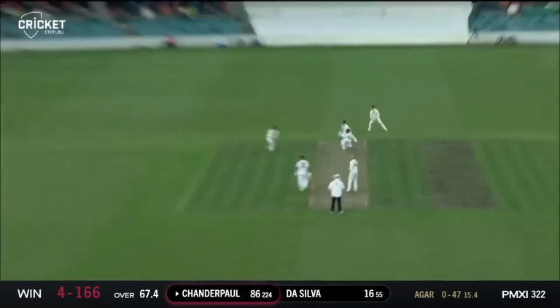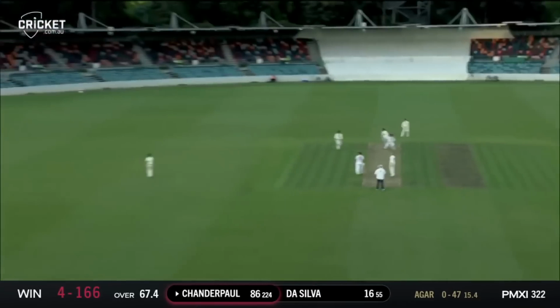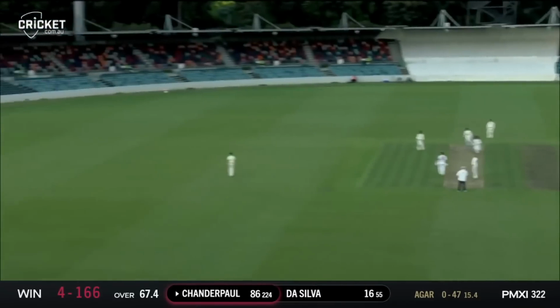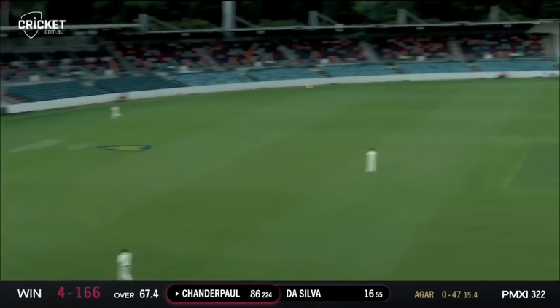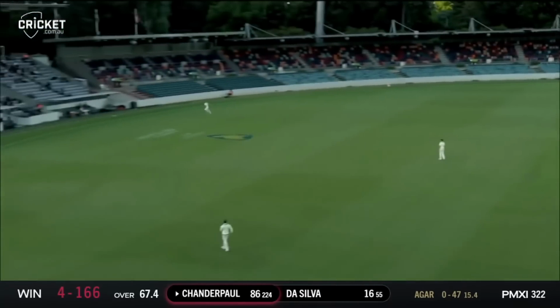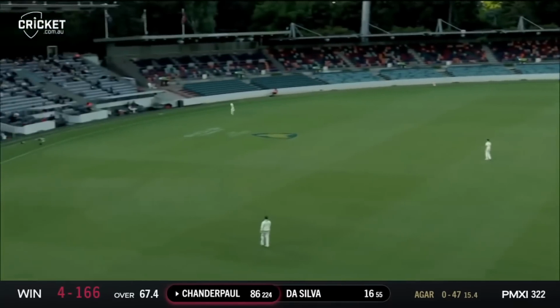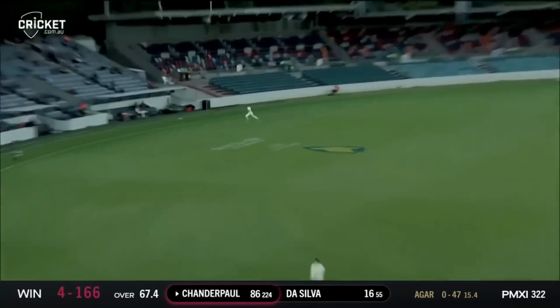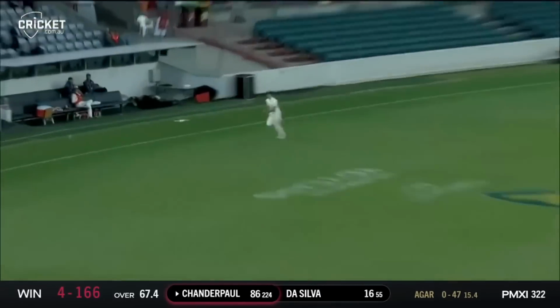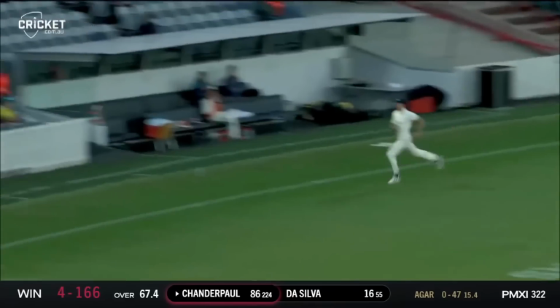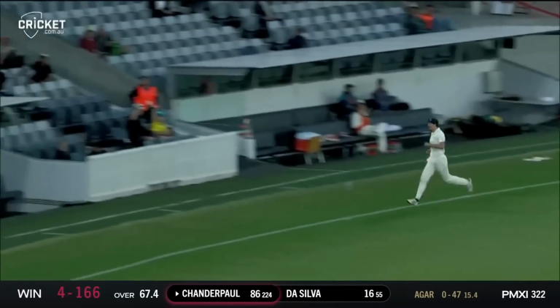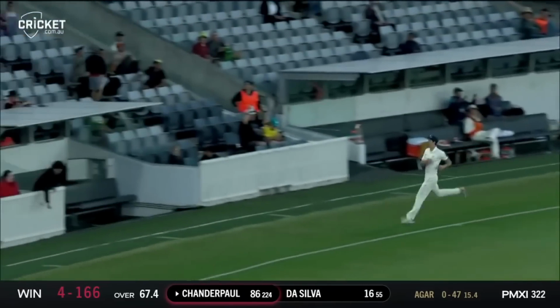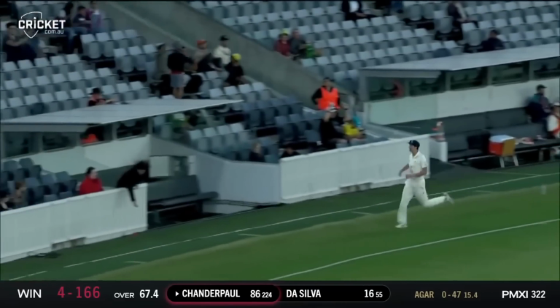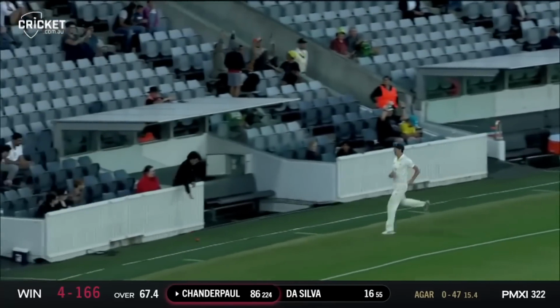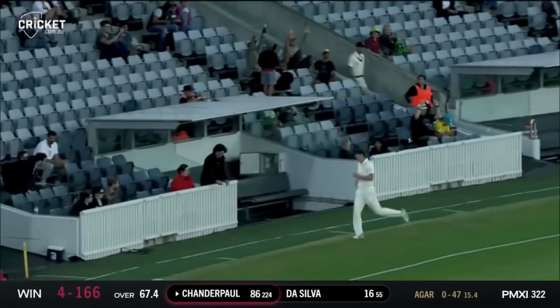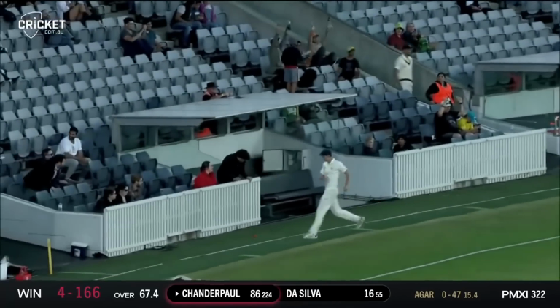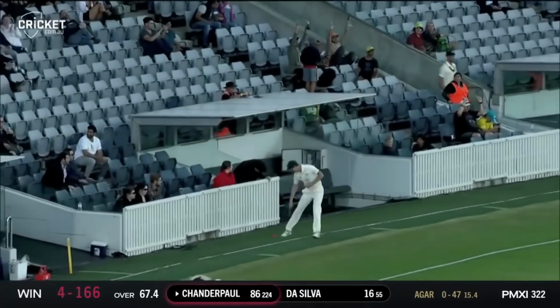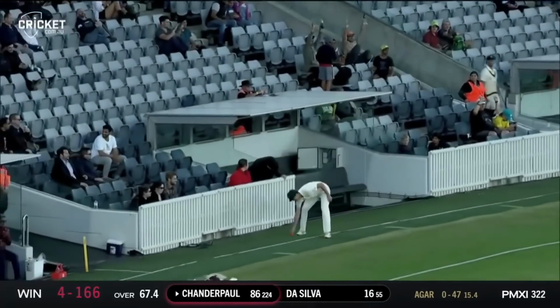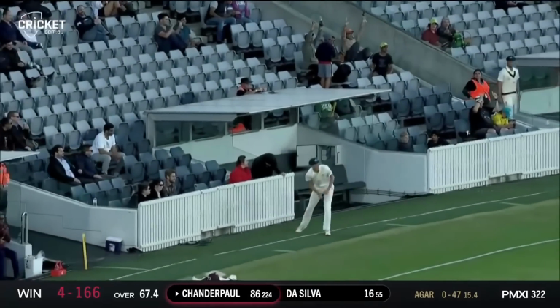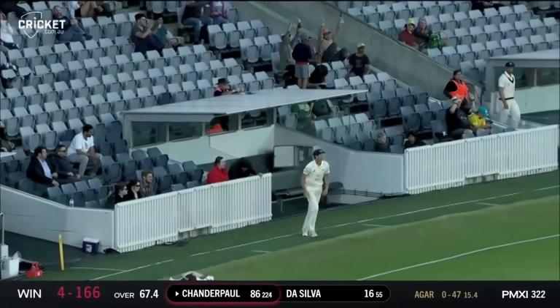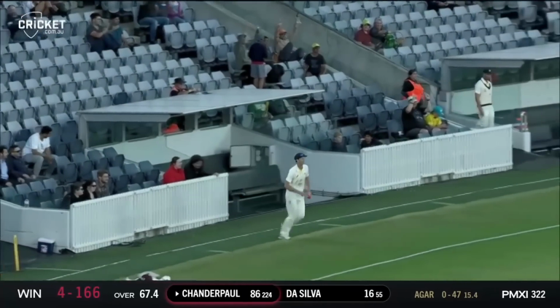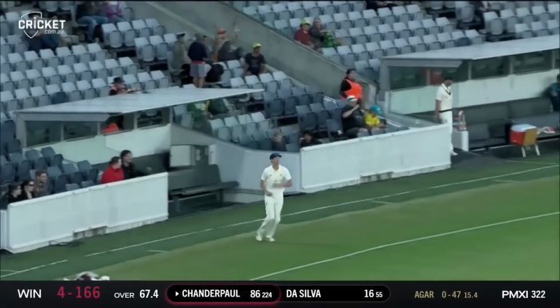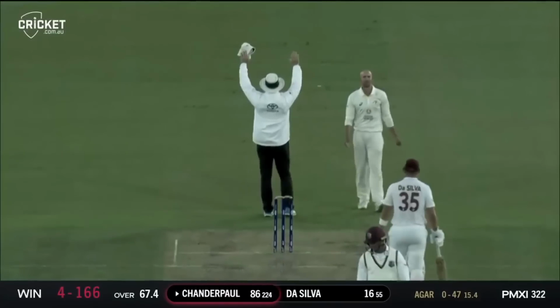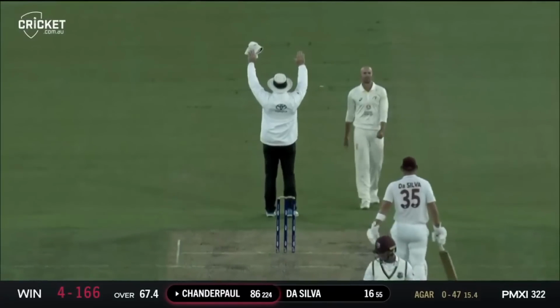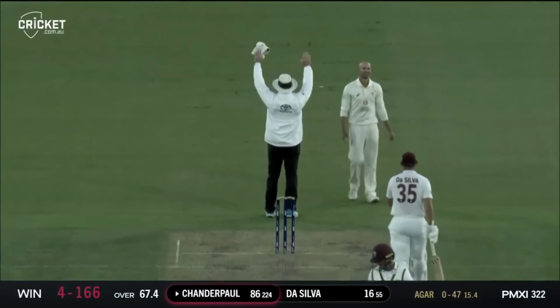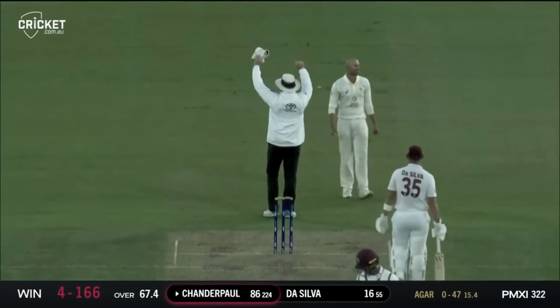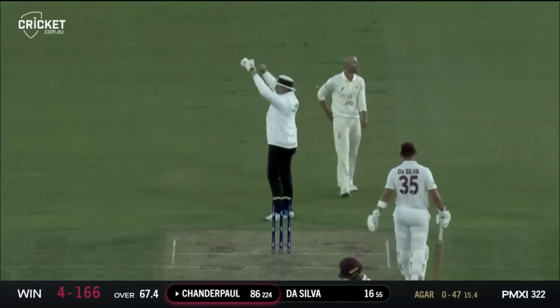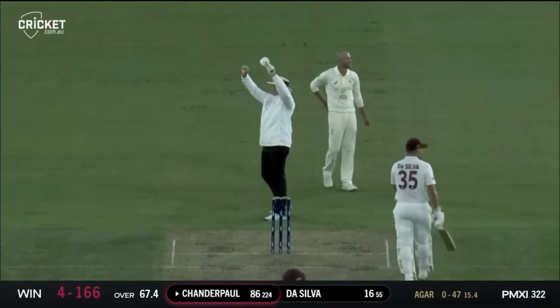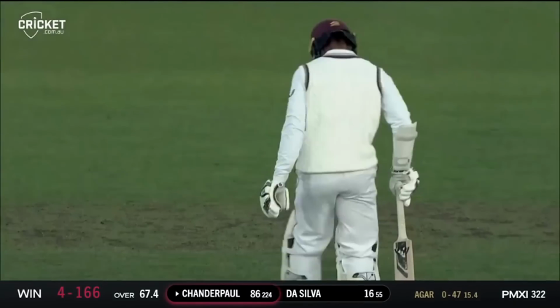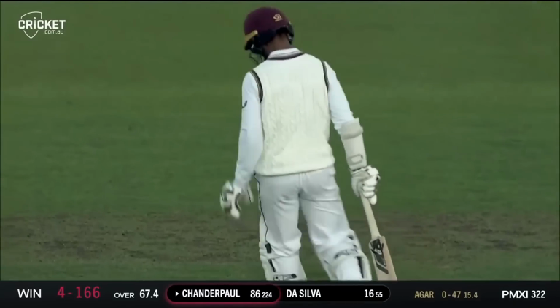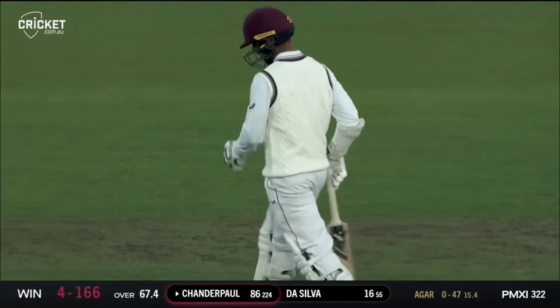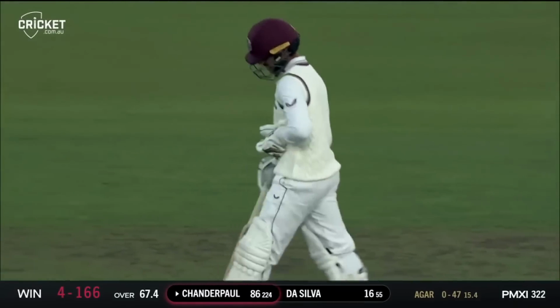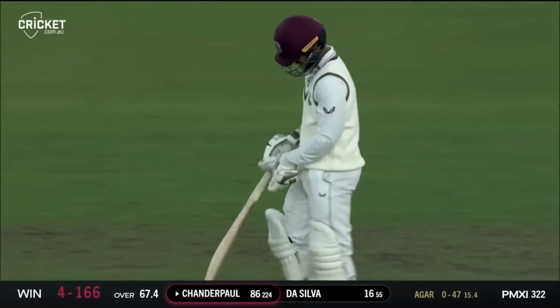Always gone for the slog sweep — there's a man out there, he's getting around but he's not going to be able to get that, and it's gone all the way for six! A great shot from Chandra Paul and he moves into the 90s.